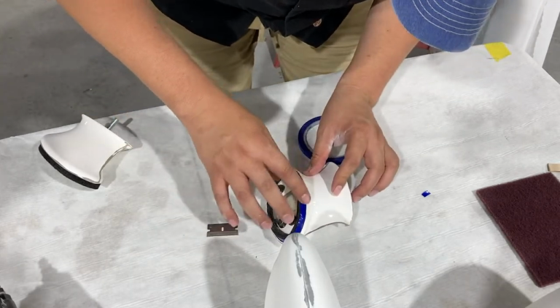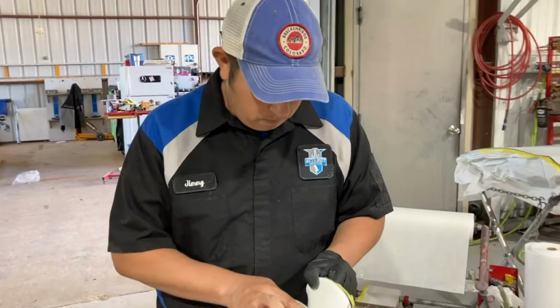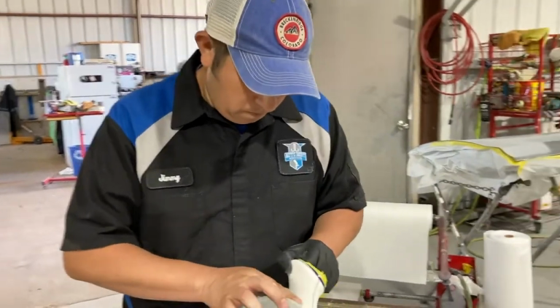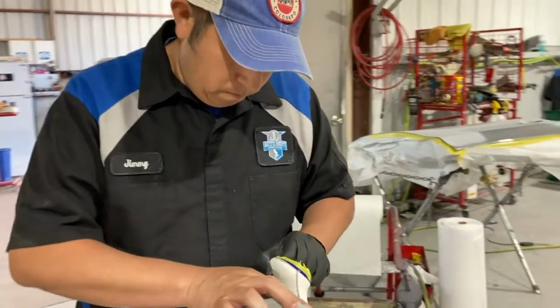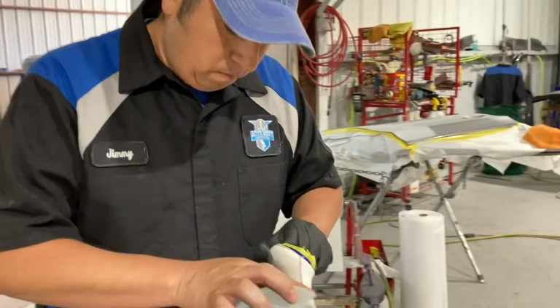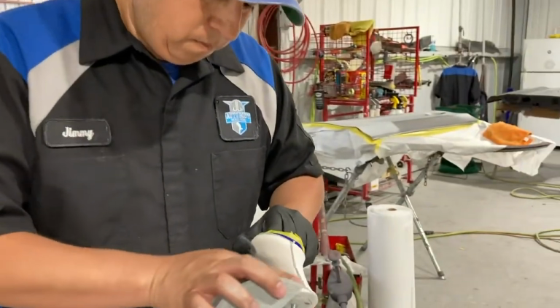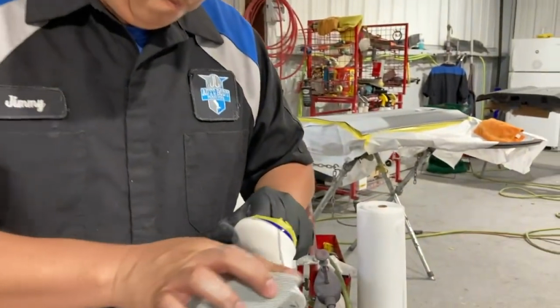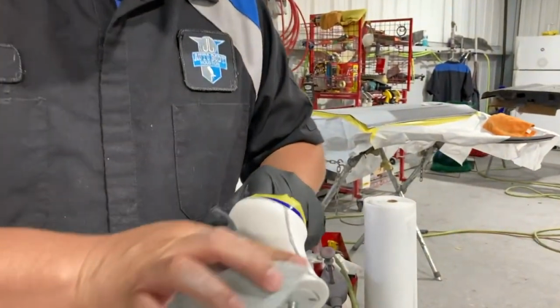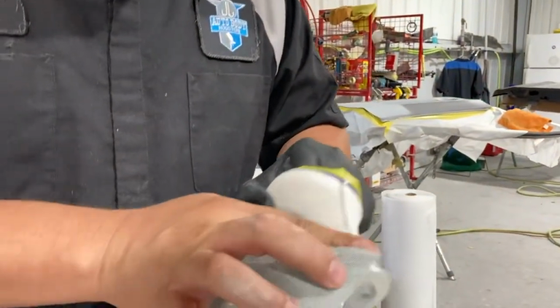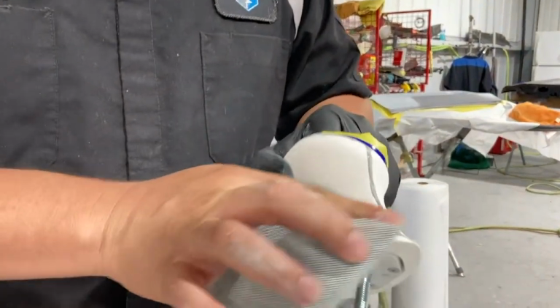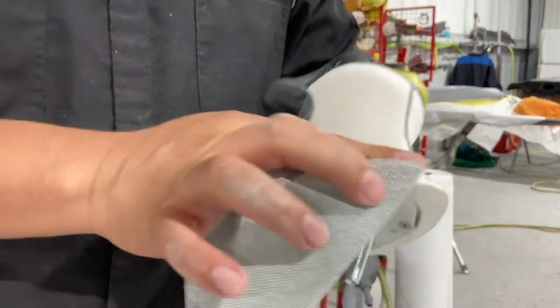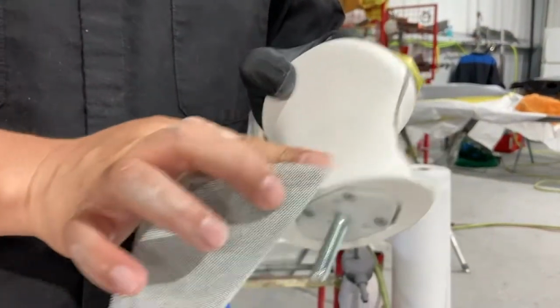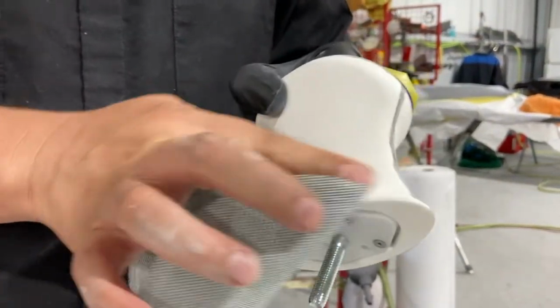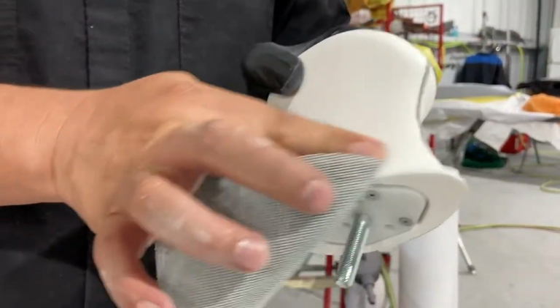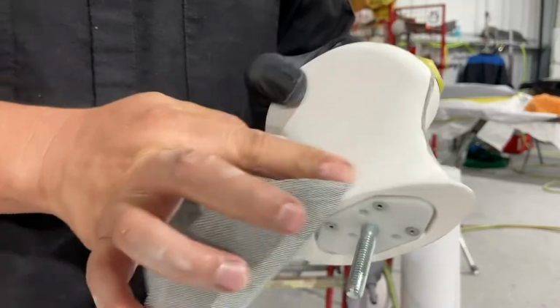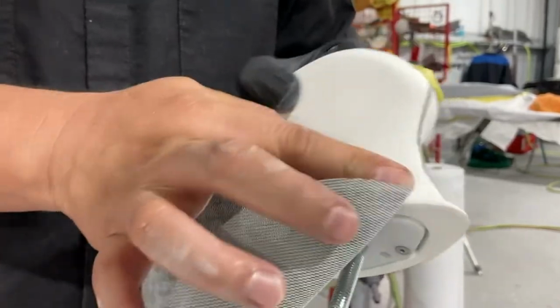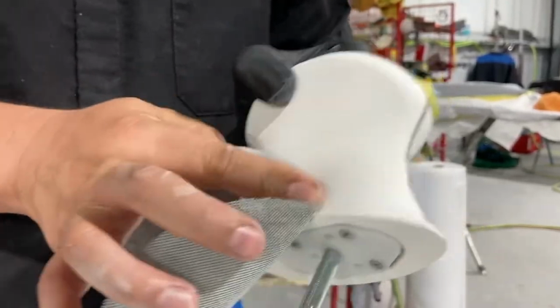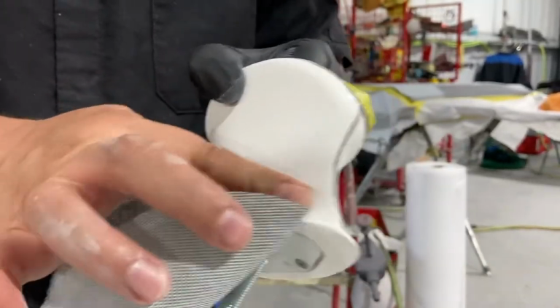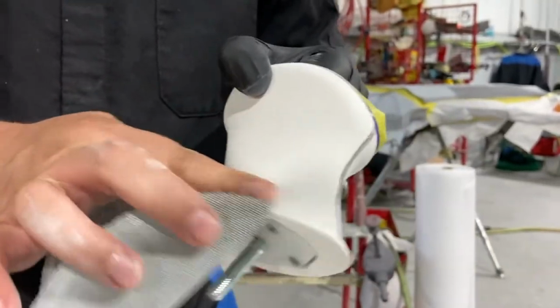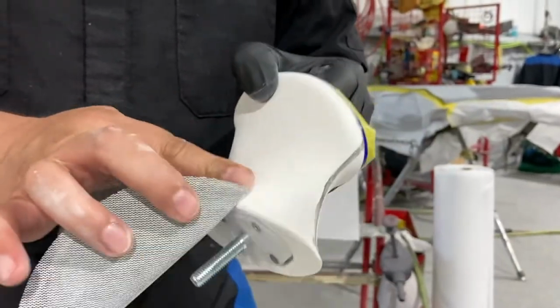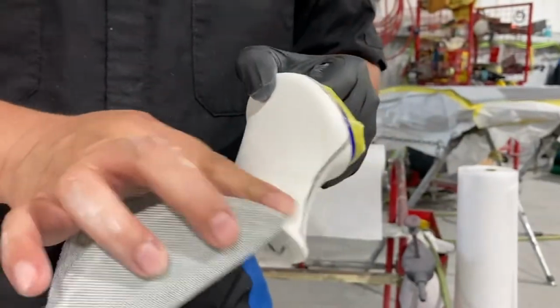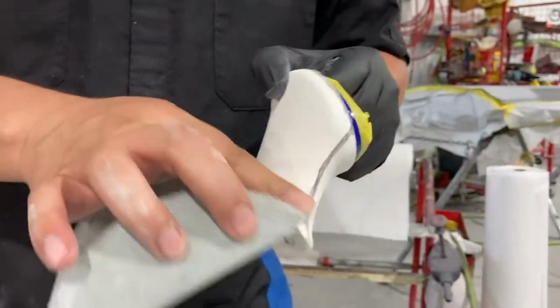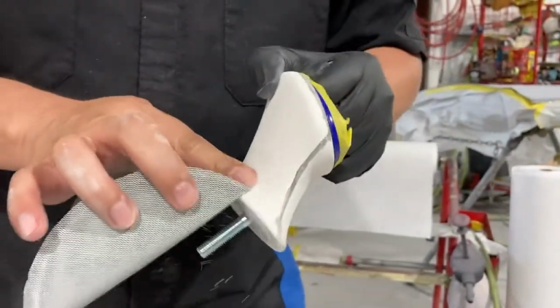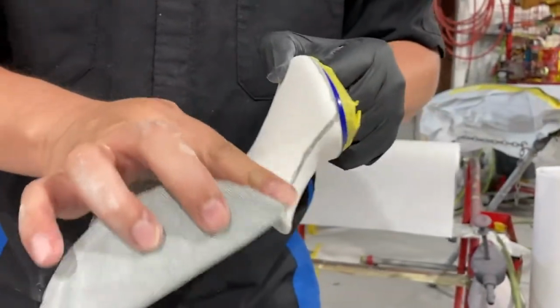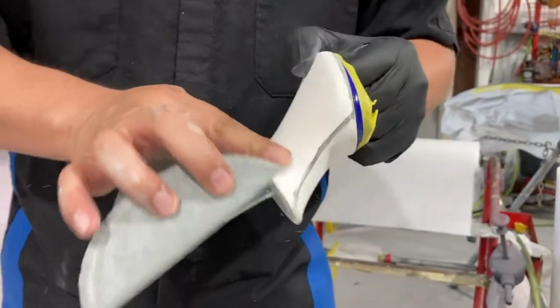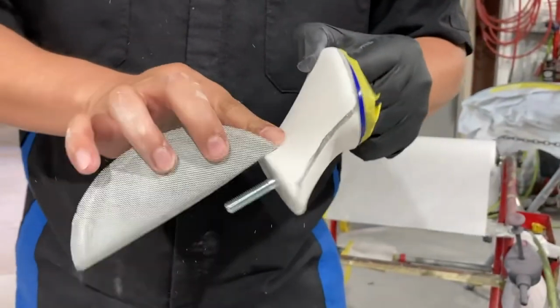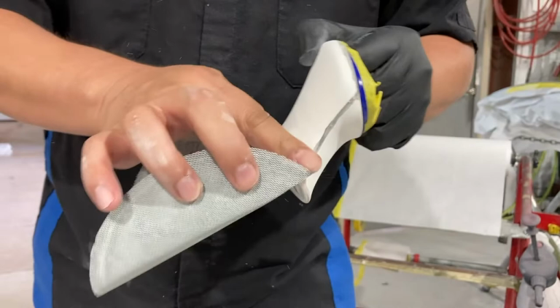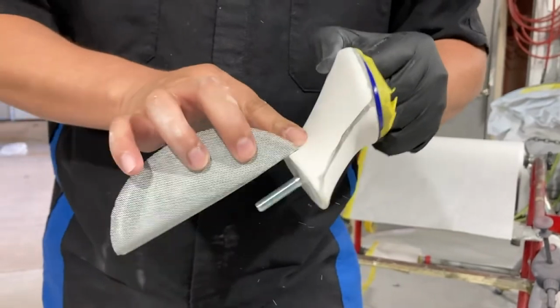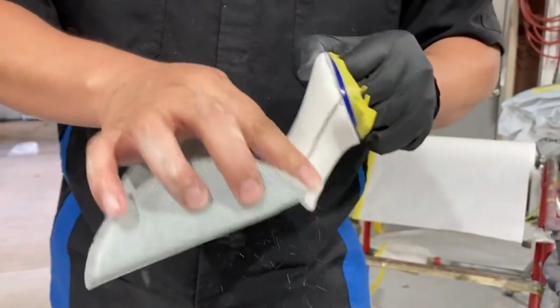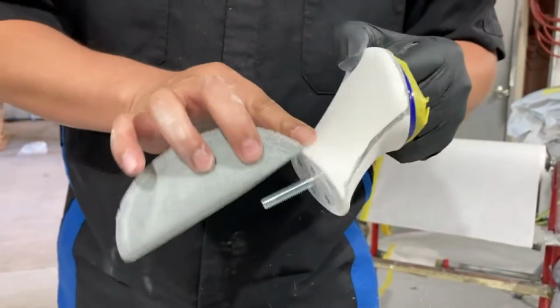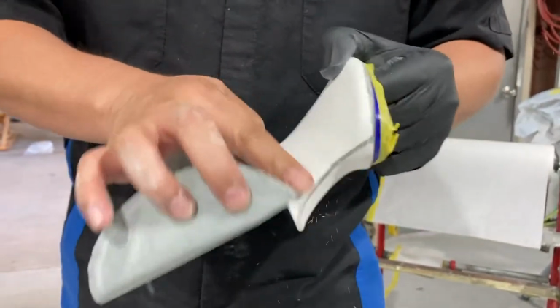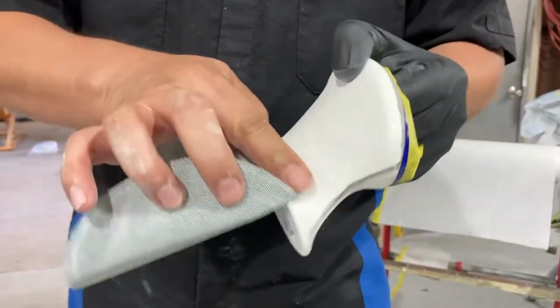What people forget to do is: the orbital sander will skip the edges because it balances too much on them, so by hand we will have to do a lot of these edges that the orbital sander actually missed.